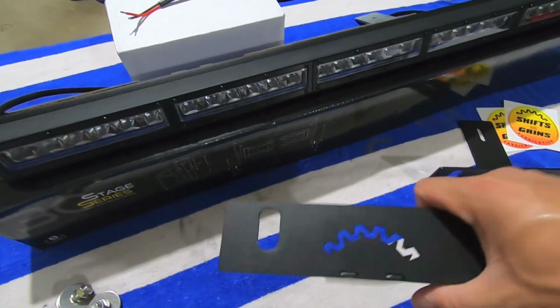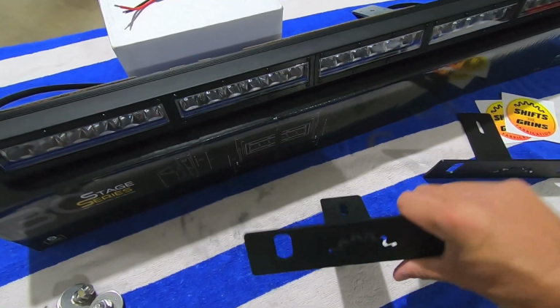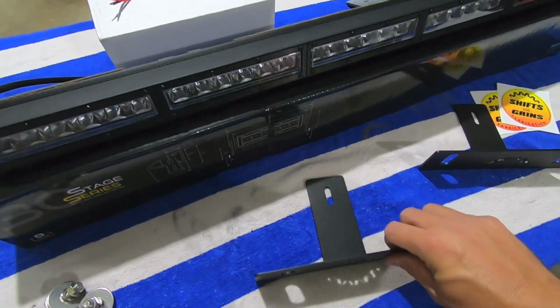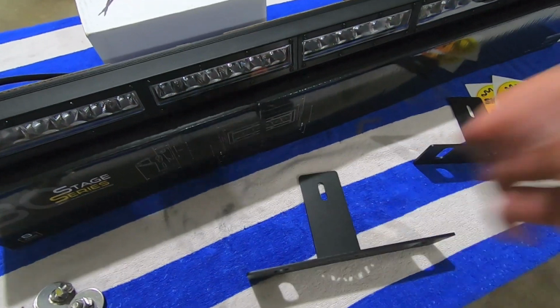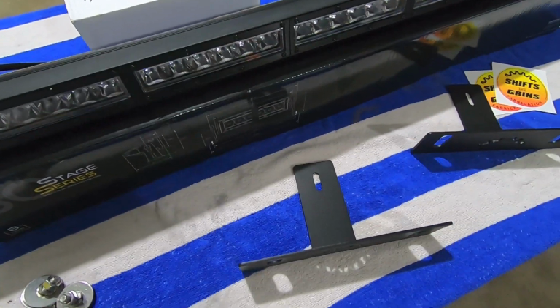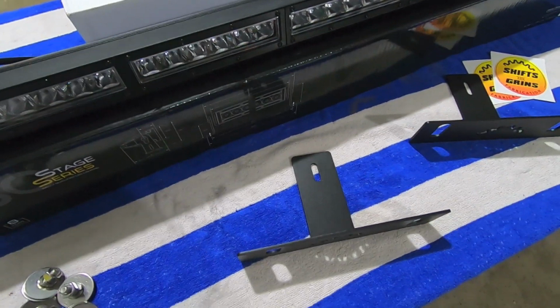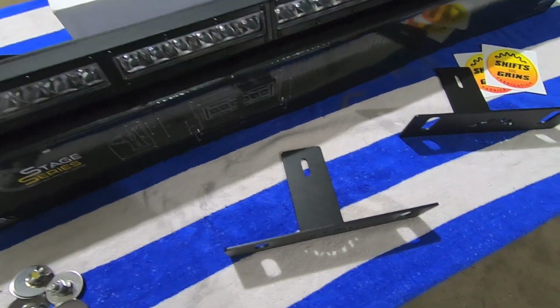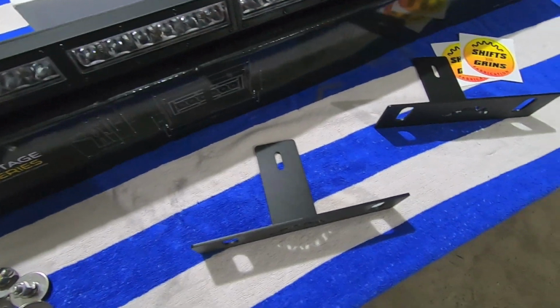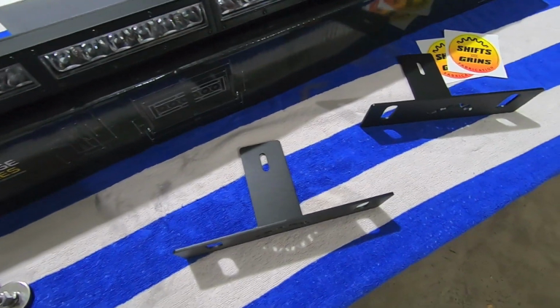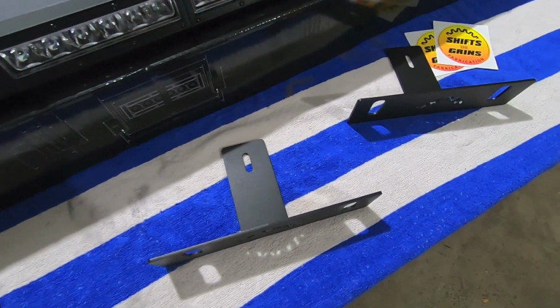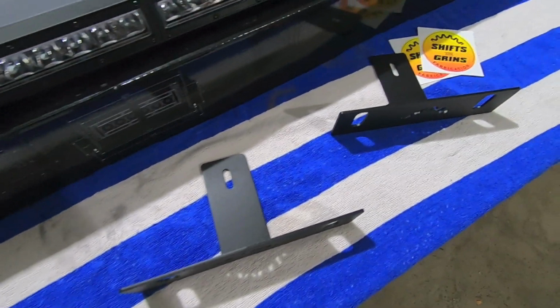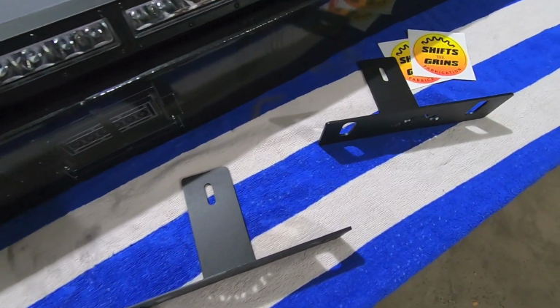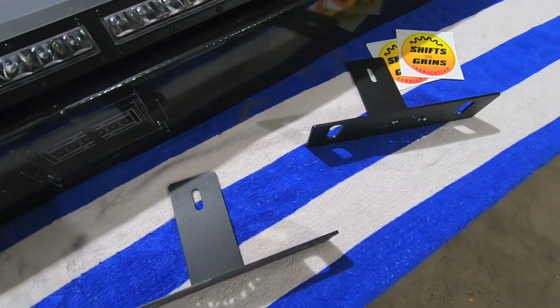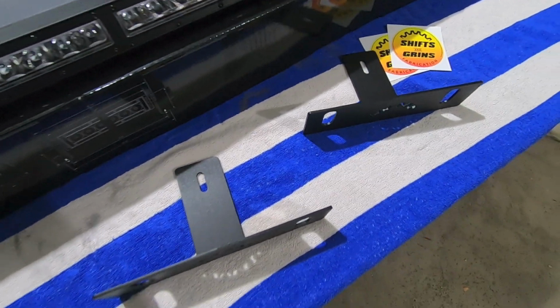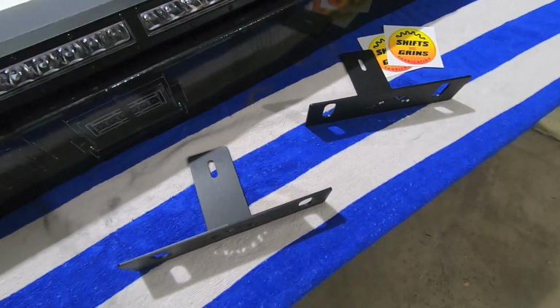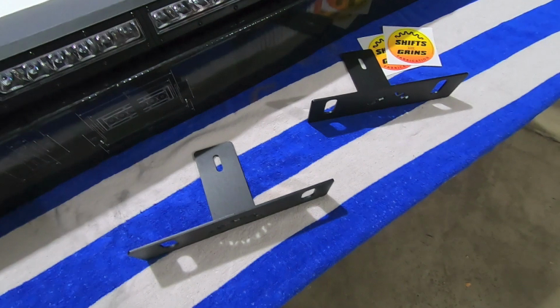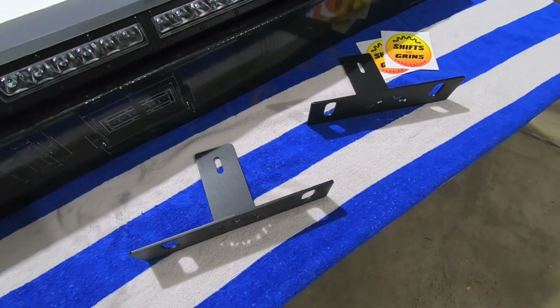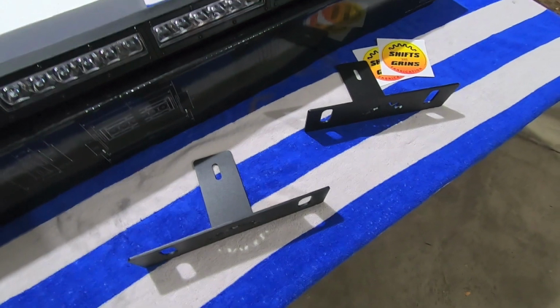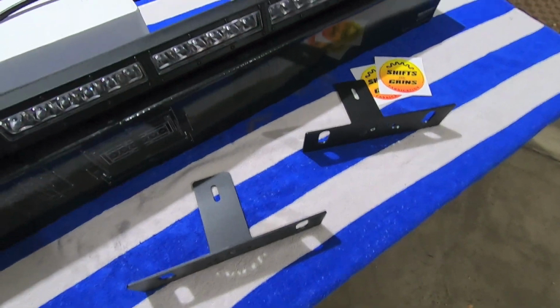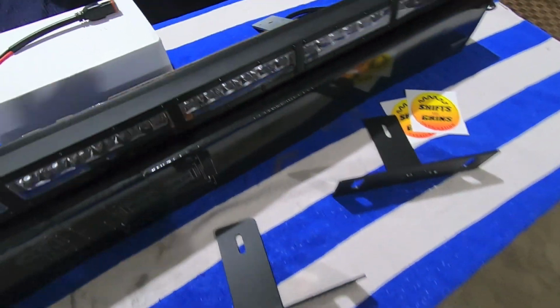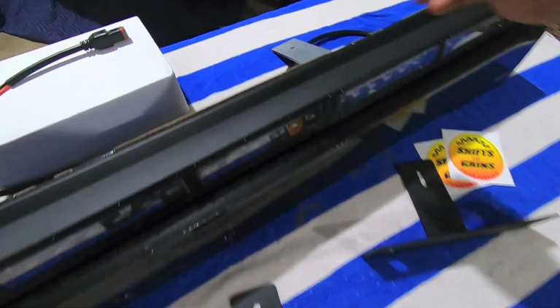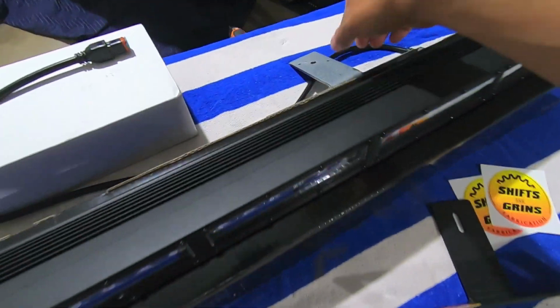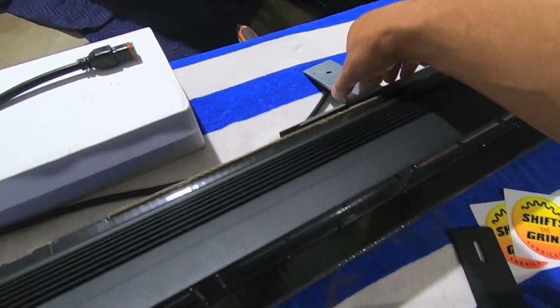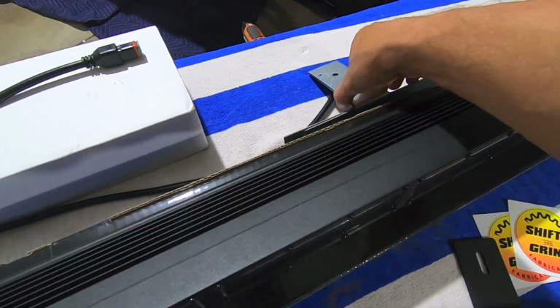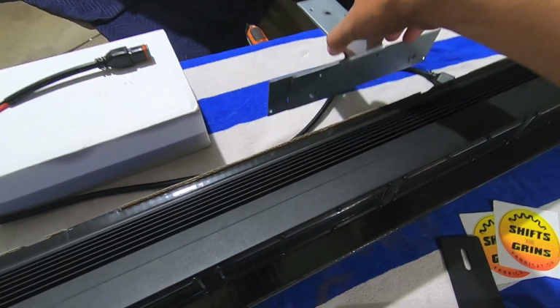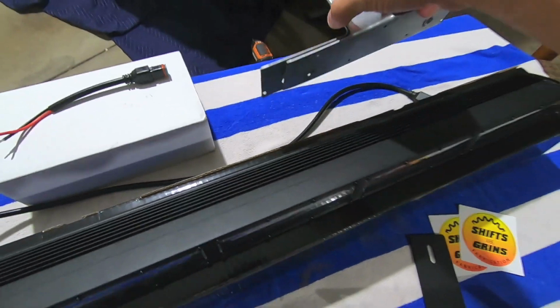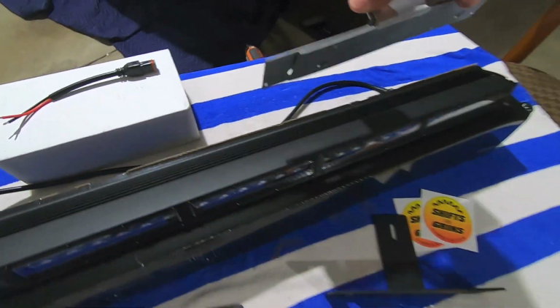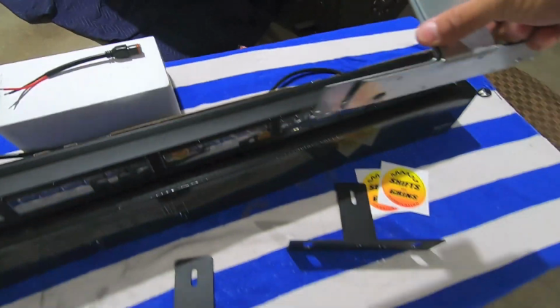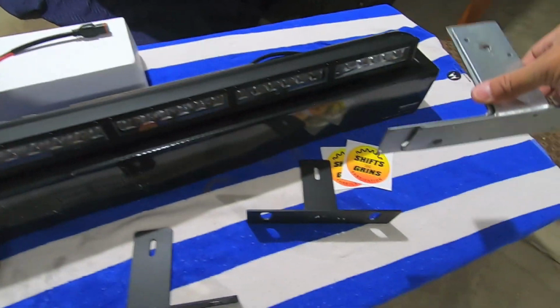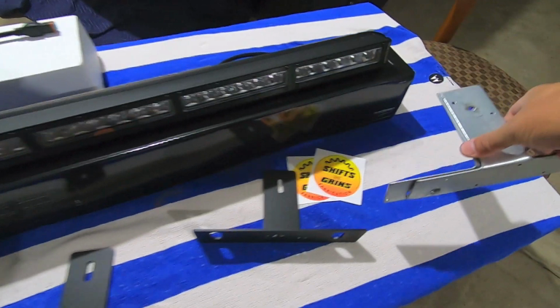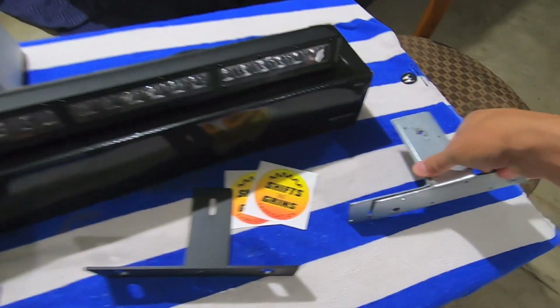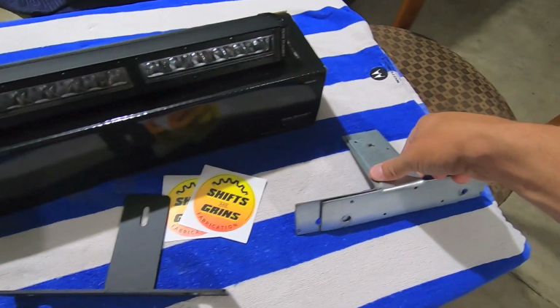These are powder coated, they're welded, they're steel — they're not going to go anywhere, these things are durable, they're bulletproof. But for kicks, might as well show you my test brackets.